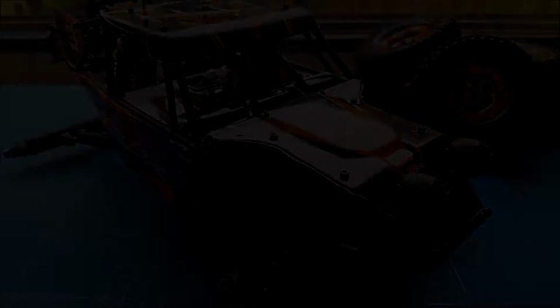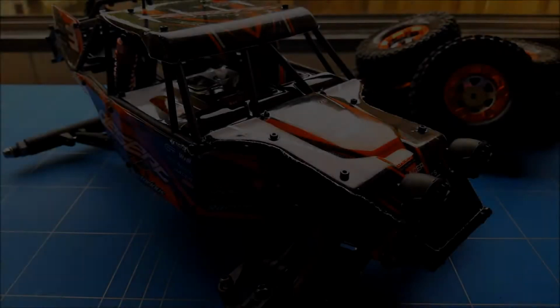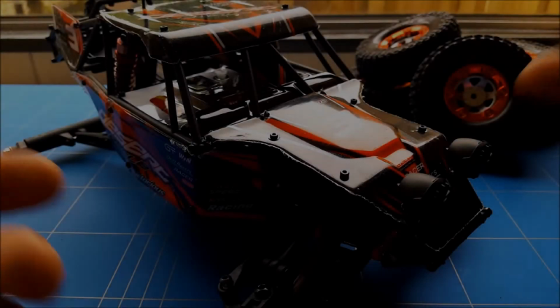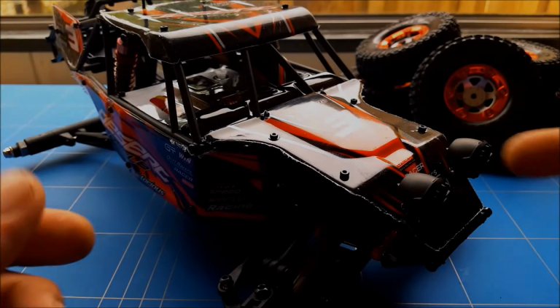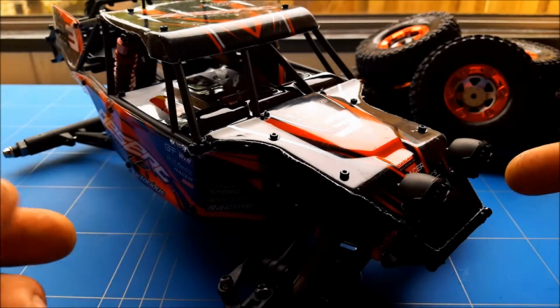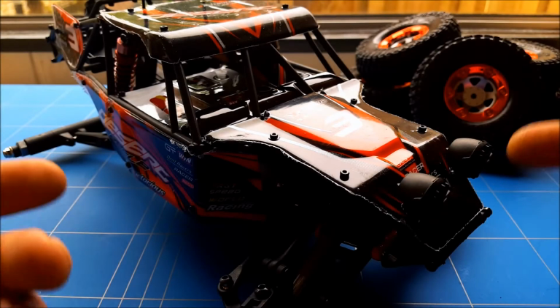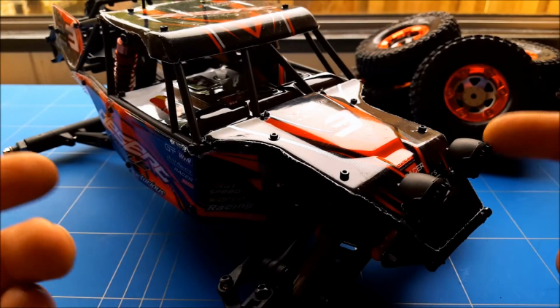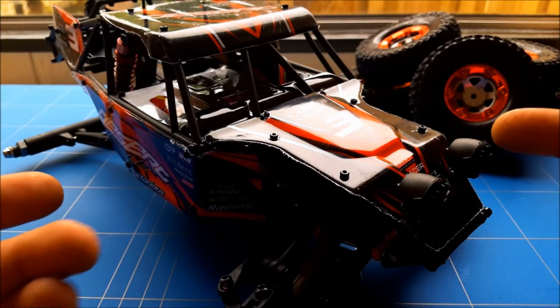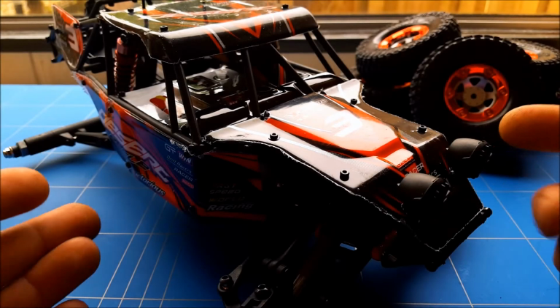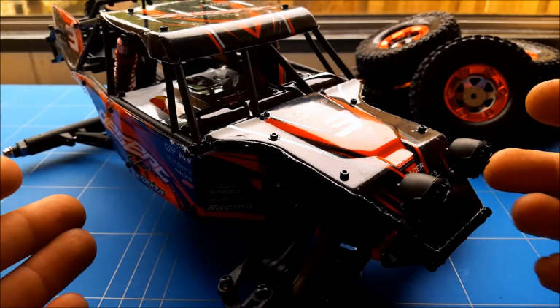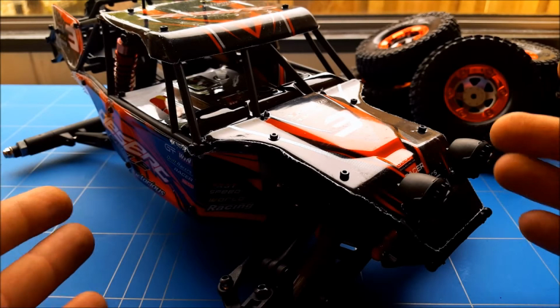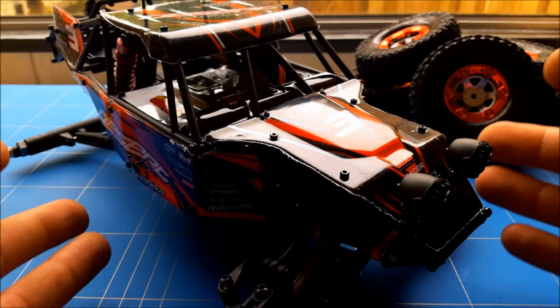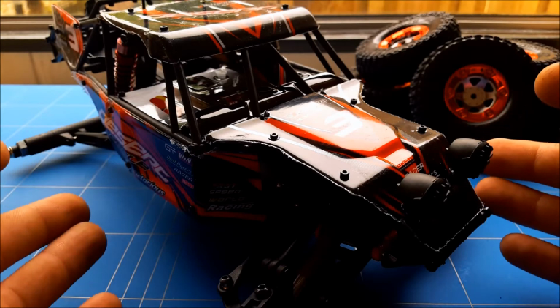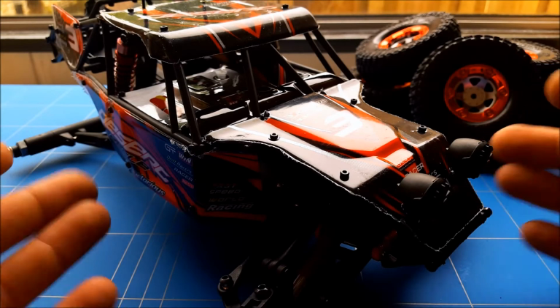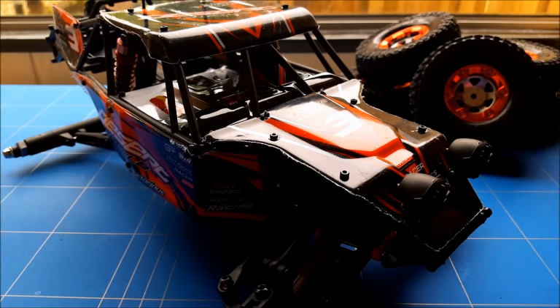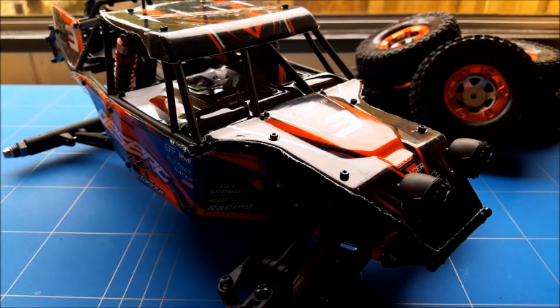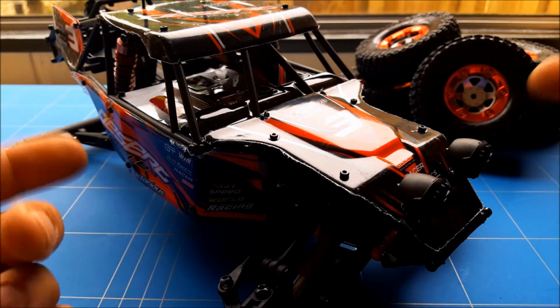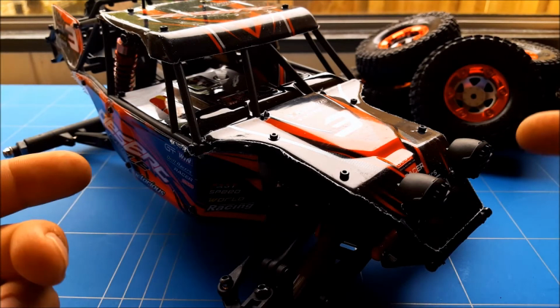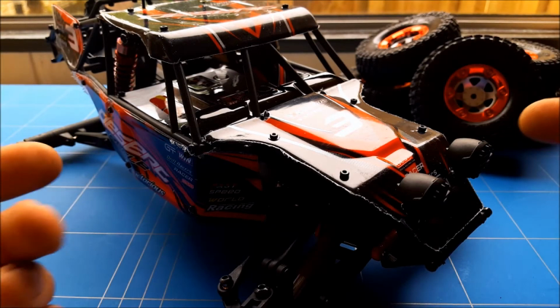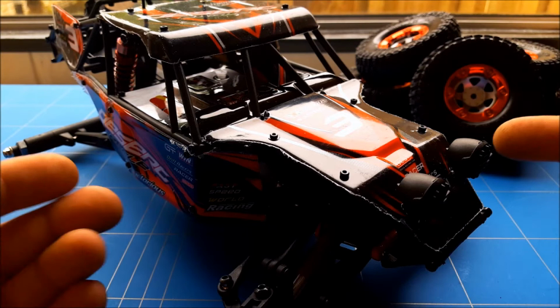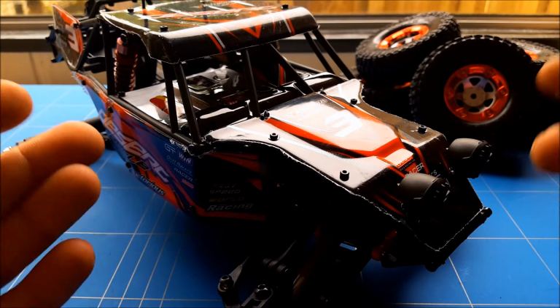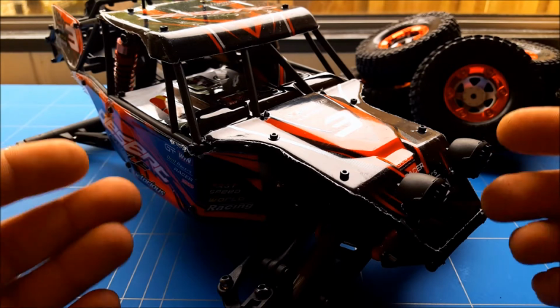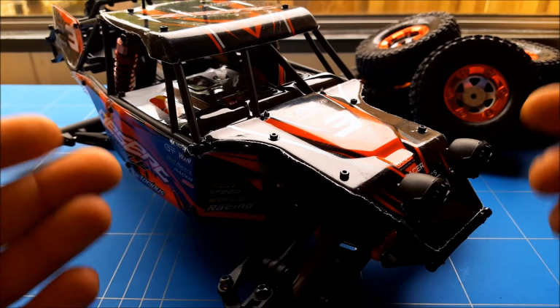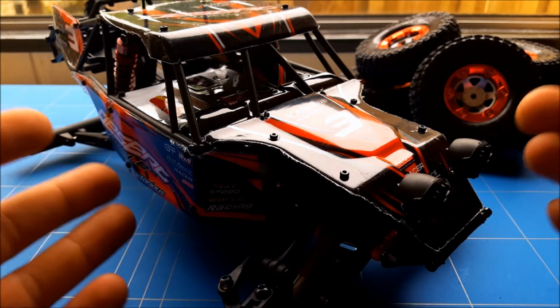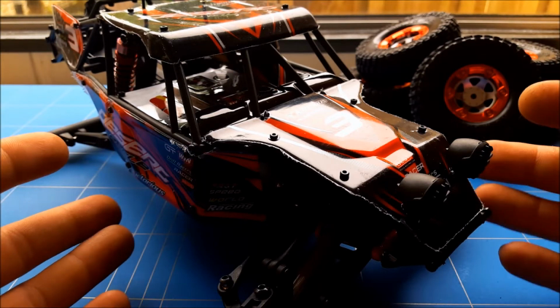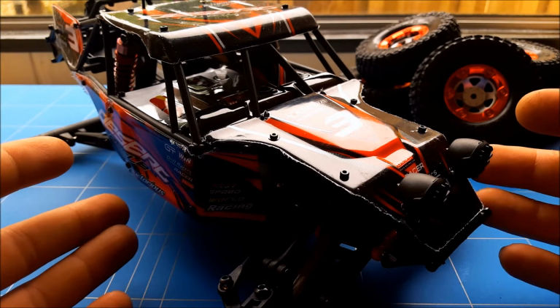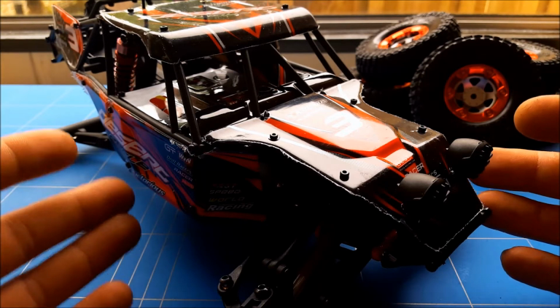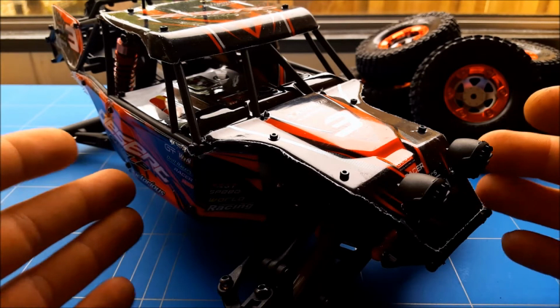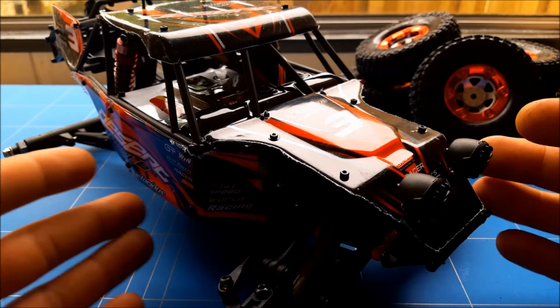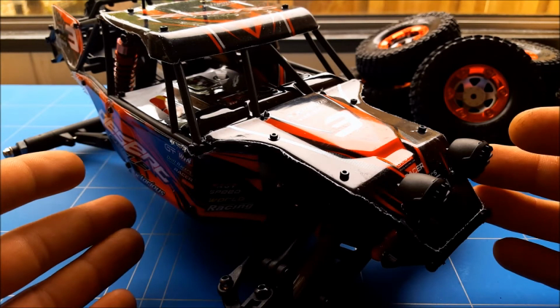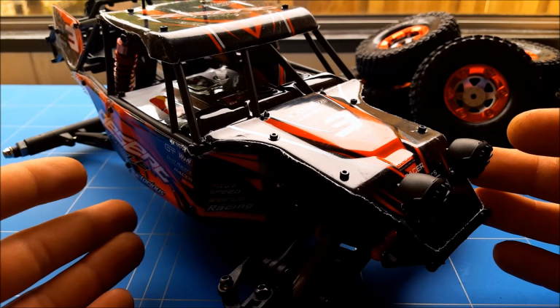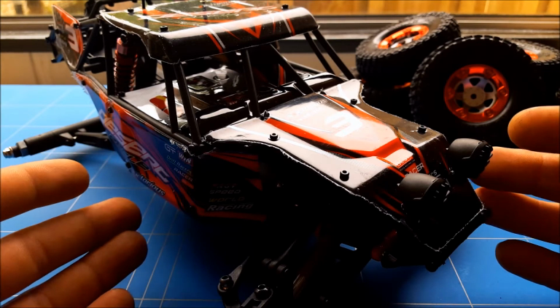Today we're going to be reviewing this desert truck slash crawler — the Farayu Eagle 3 kit without electronics.